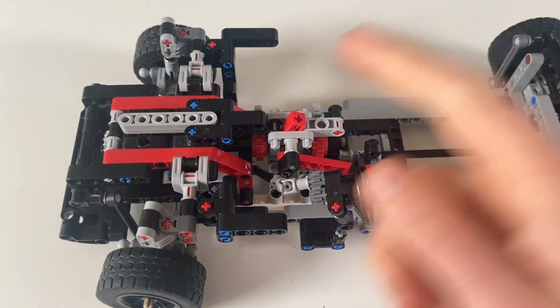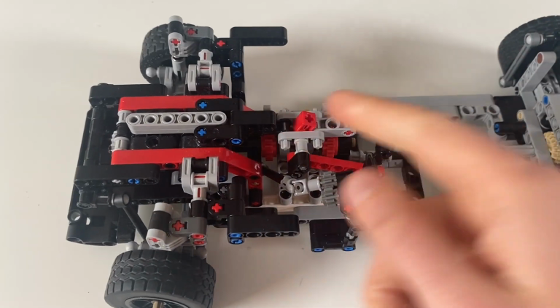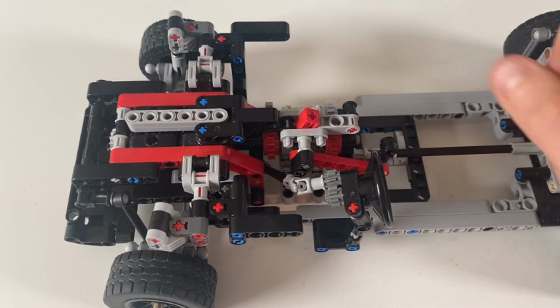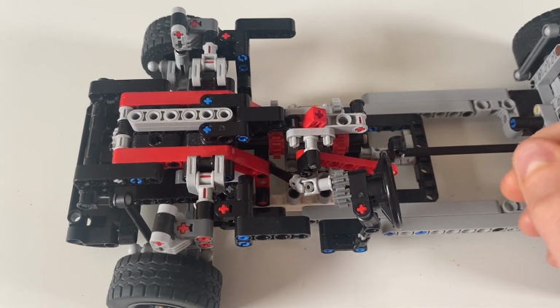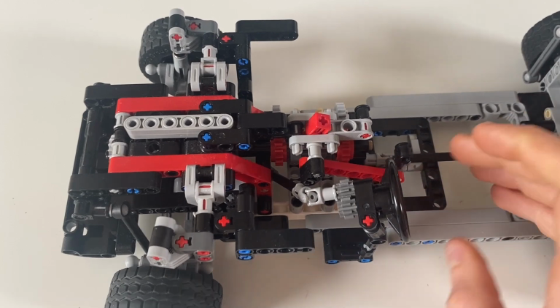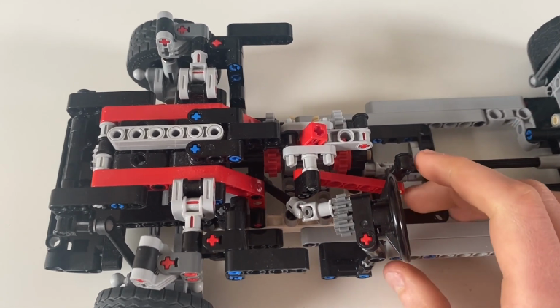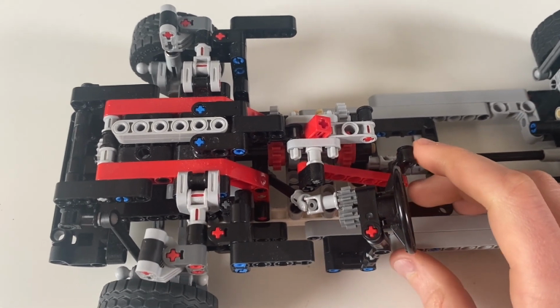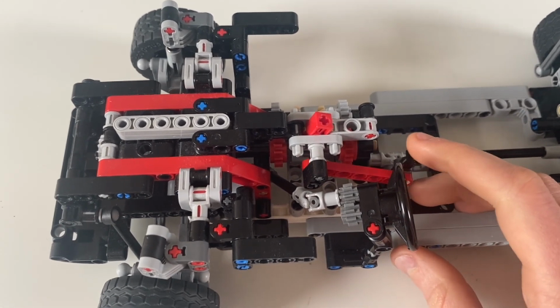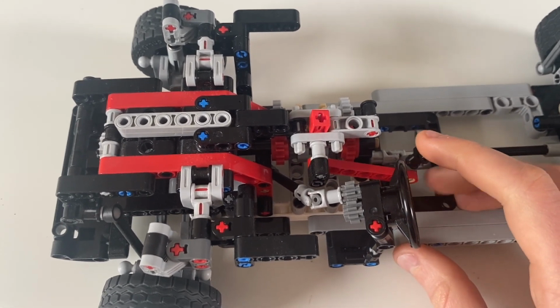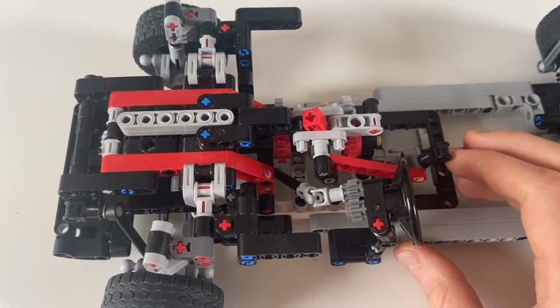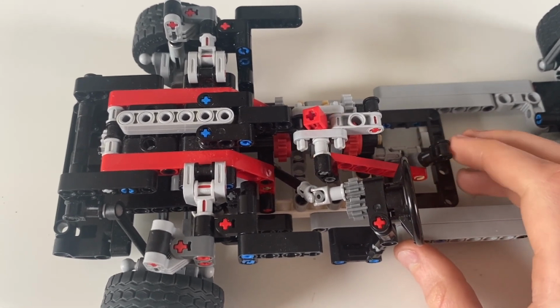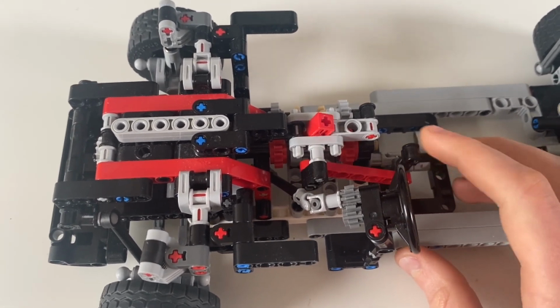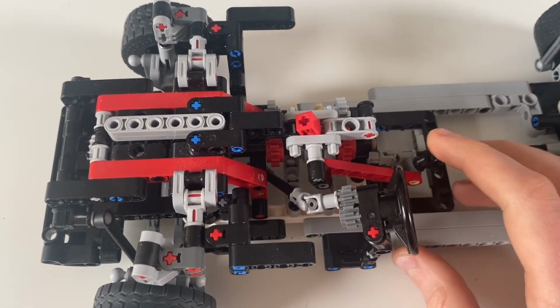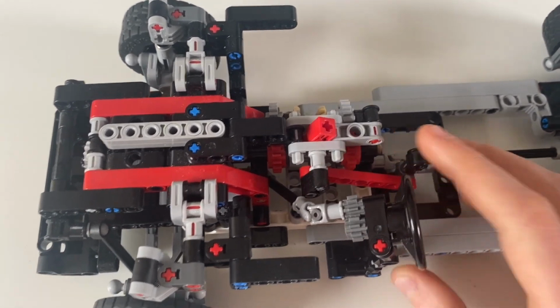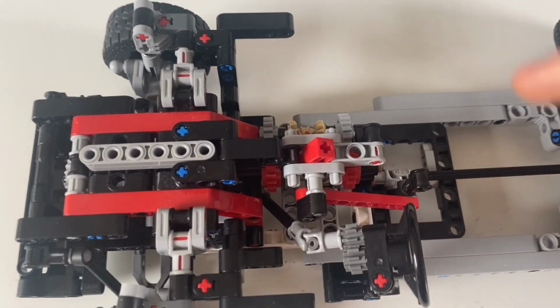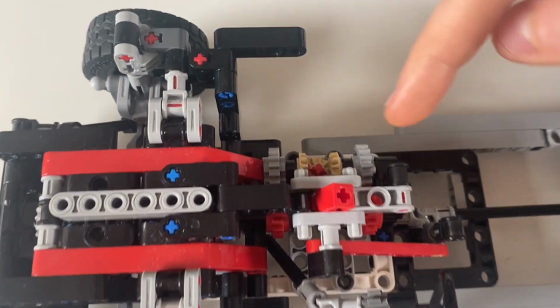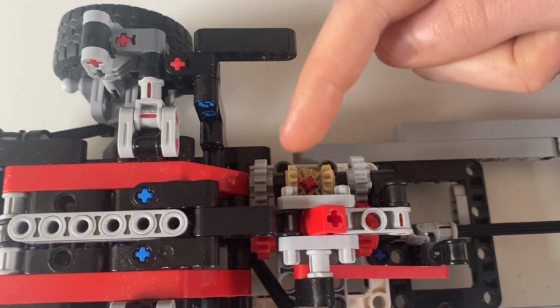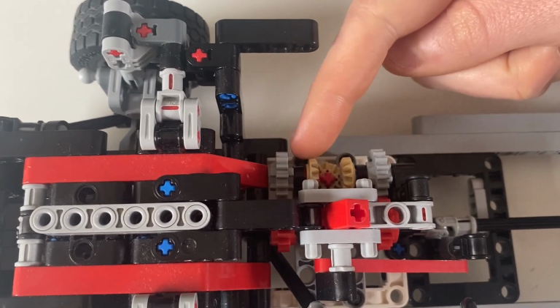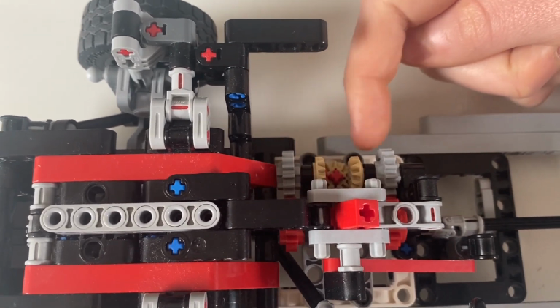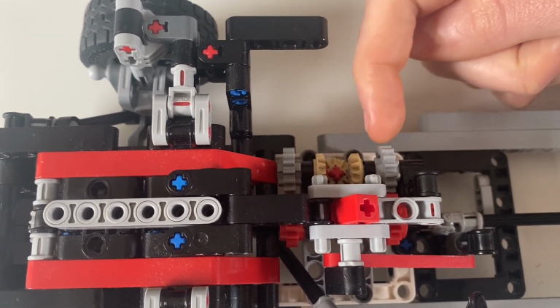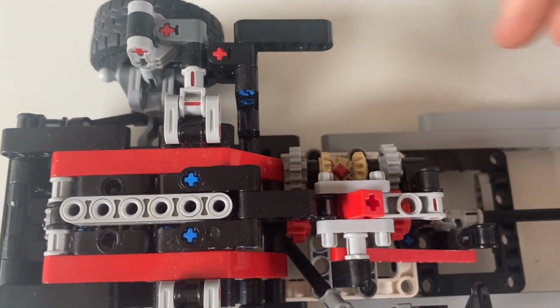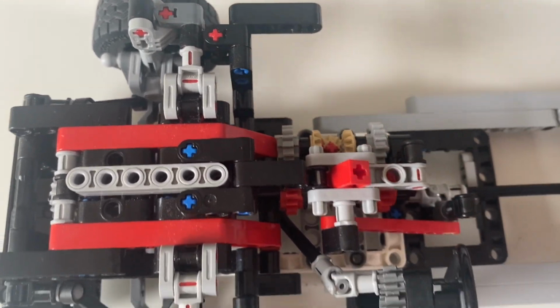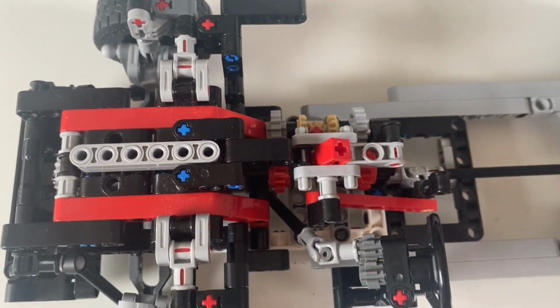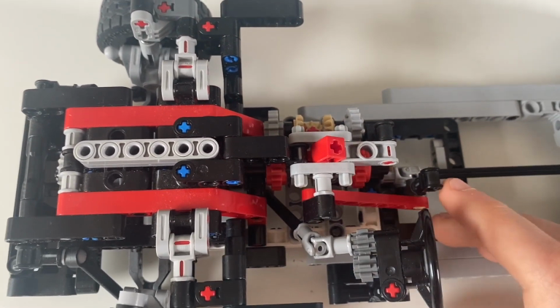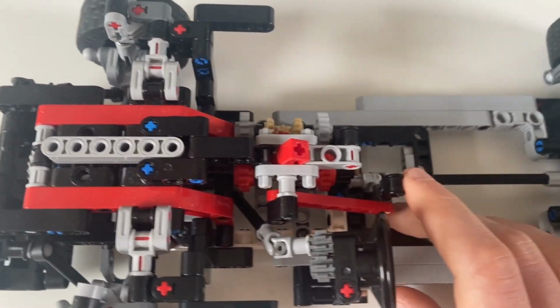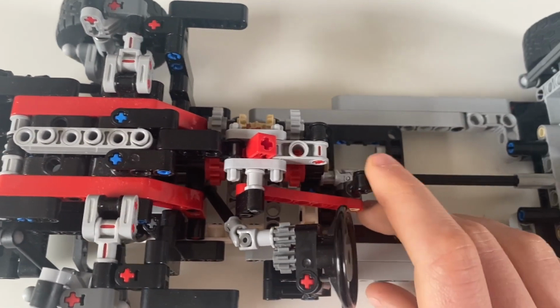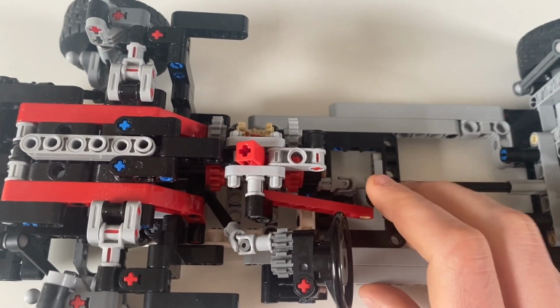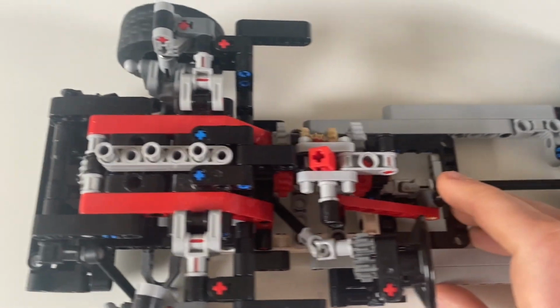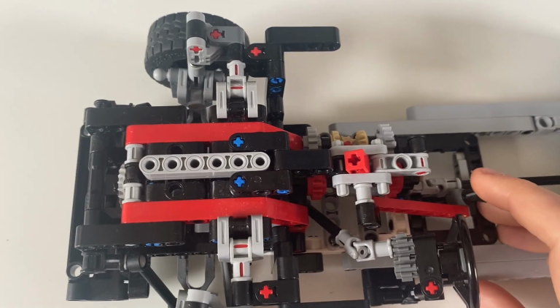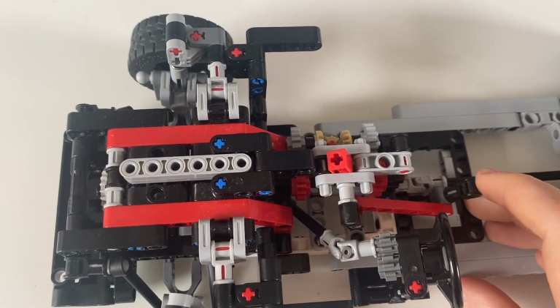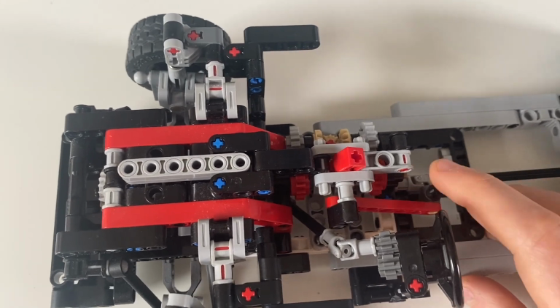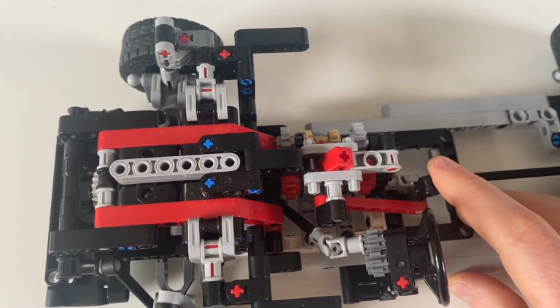Behind the engine is a simple automatic transmission with drive, neutral, and reverse — that's all I could fit into such a compact space. You can see this set of bevel gears reverses the direction, and that's how we're able to have reverse versus forward.